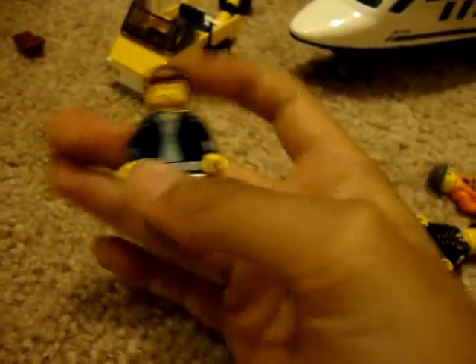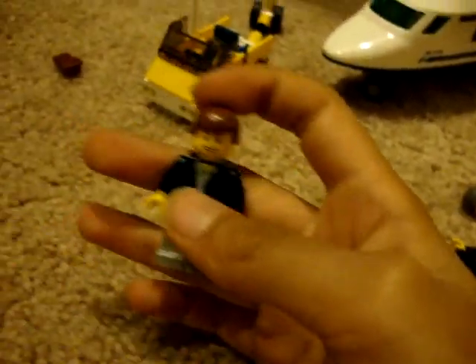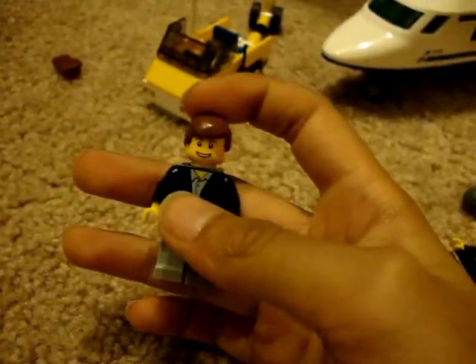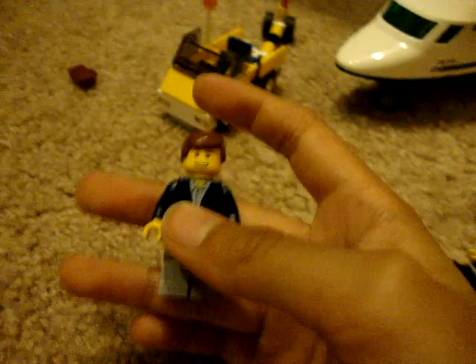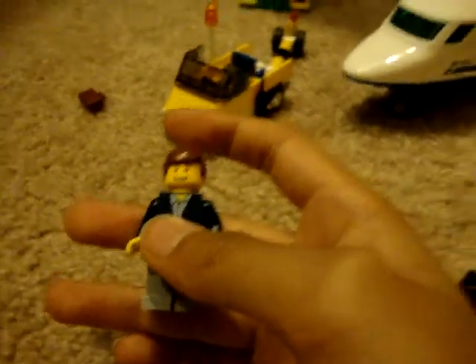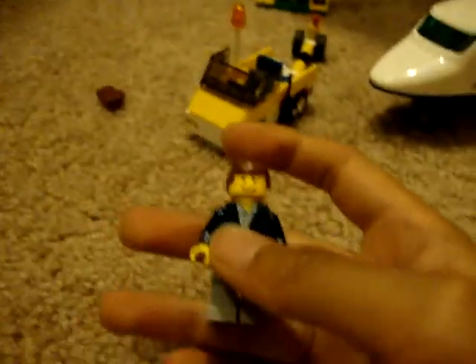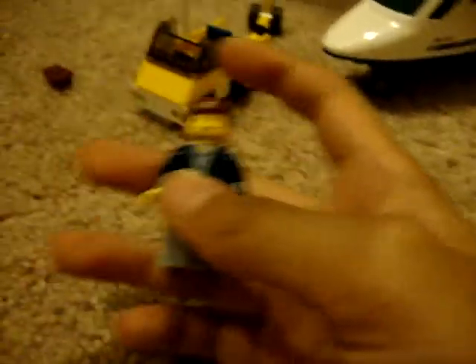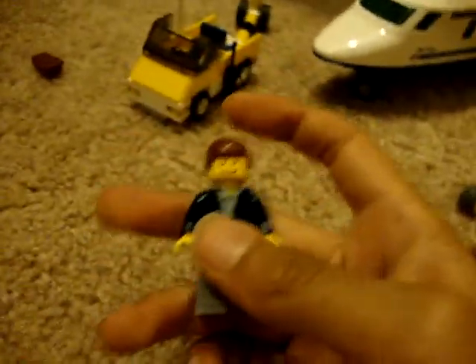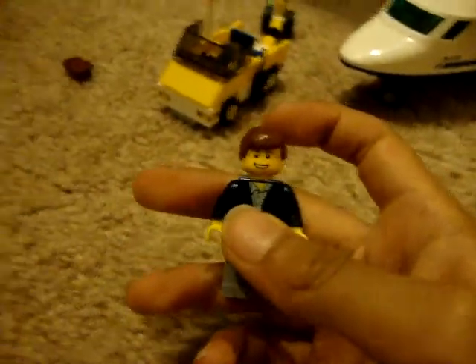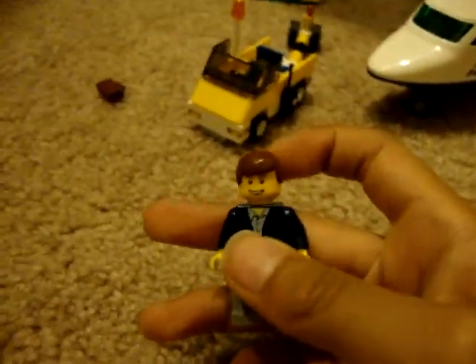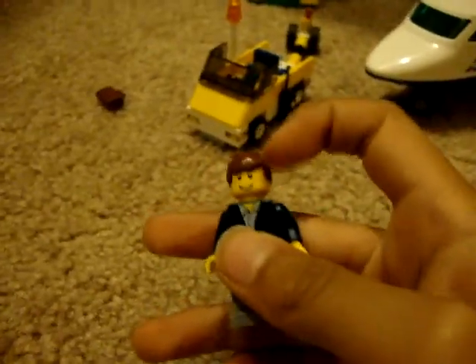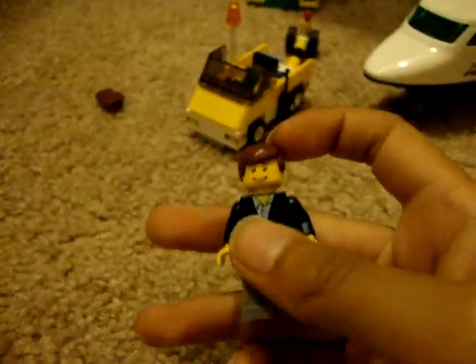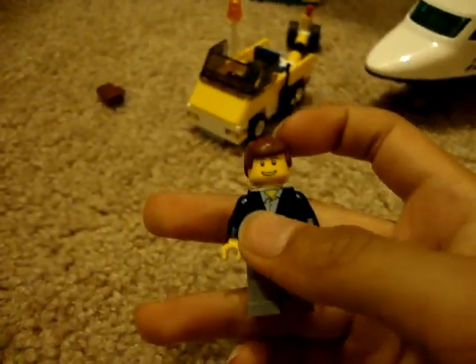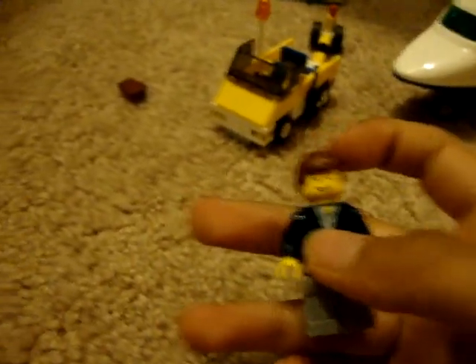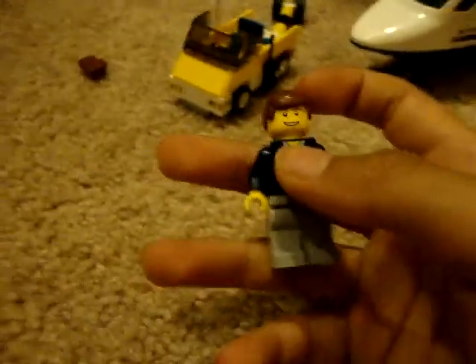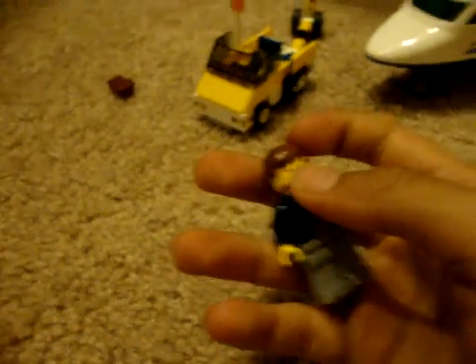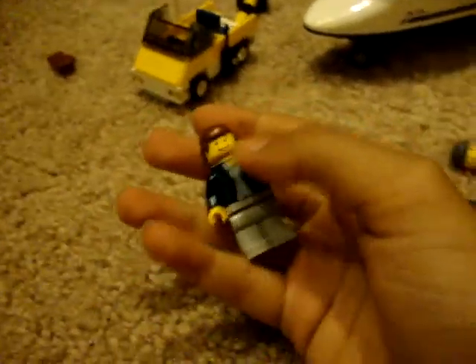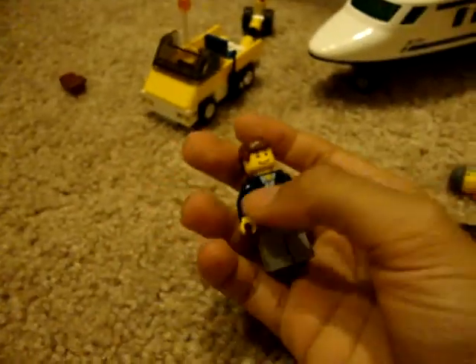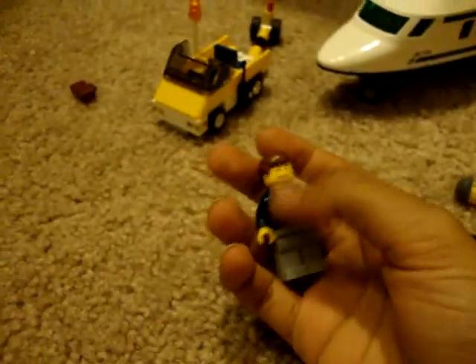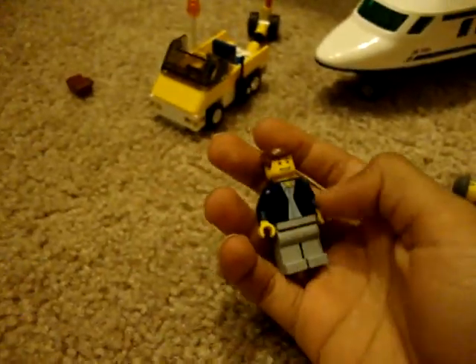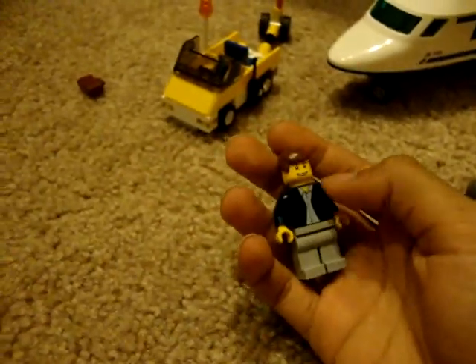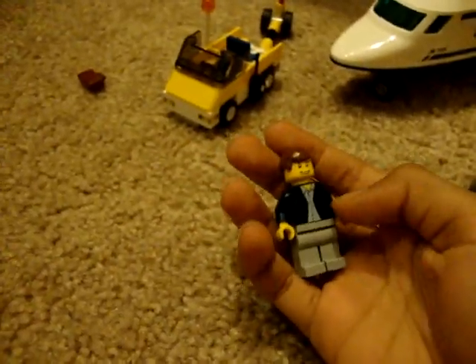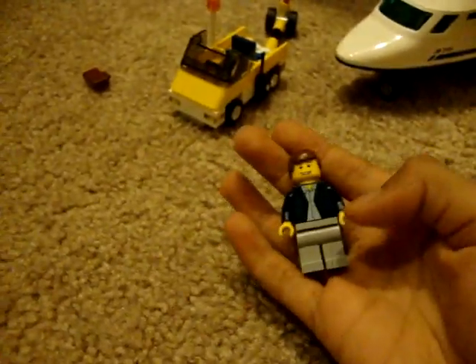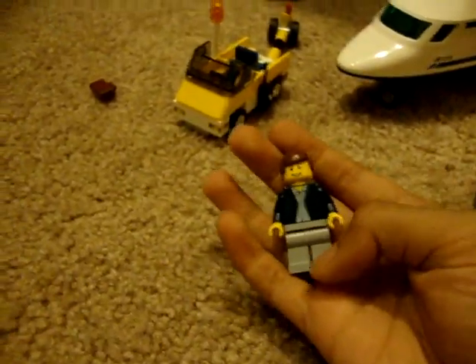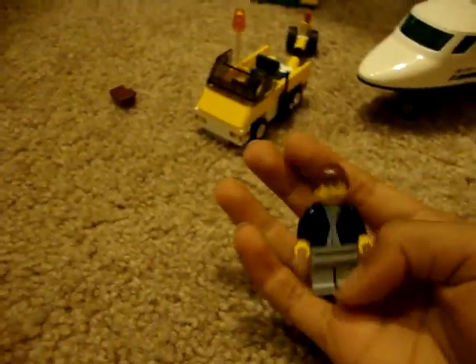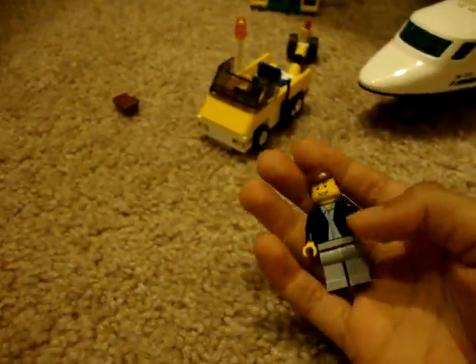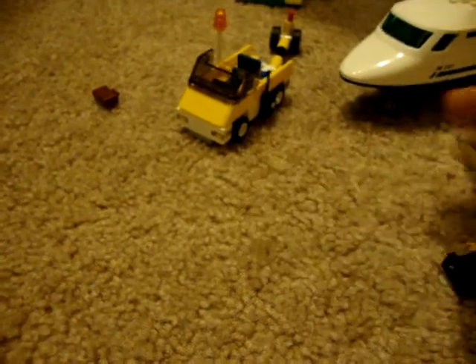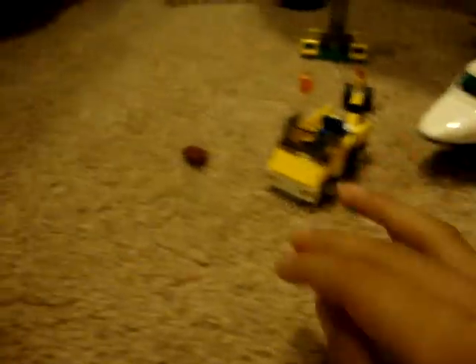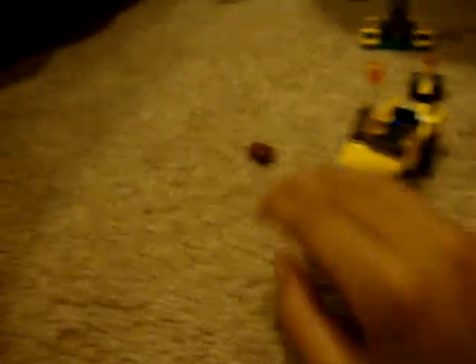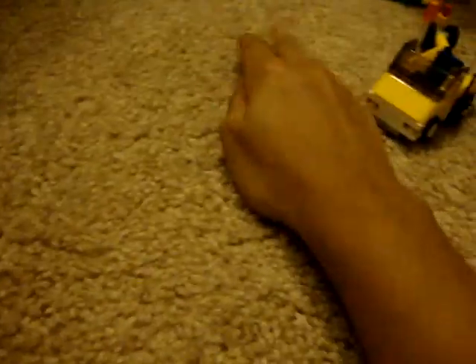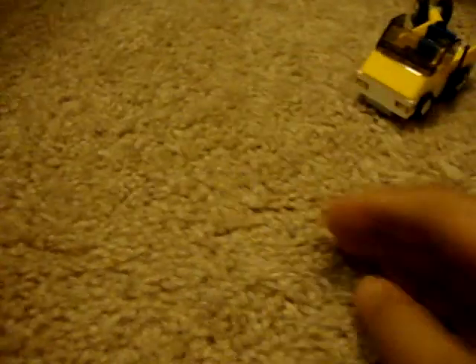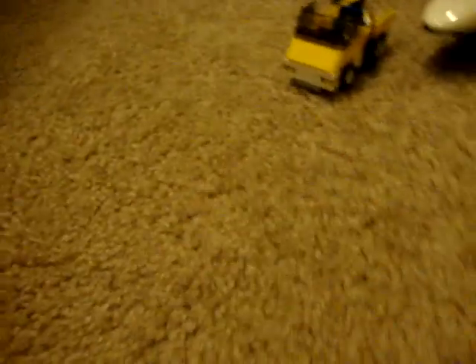Pretty cool. And the passenger — sorry about that — it has brown hair, a smiley face, a blue shirt, grey pants, and he gets a luggage with it.